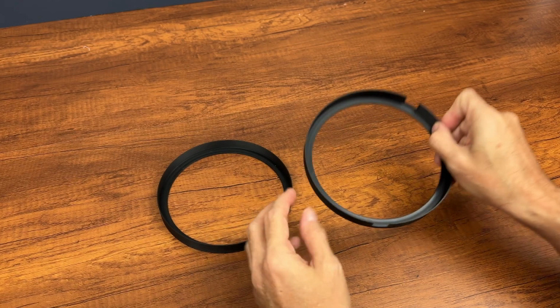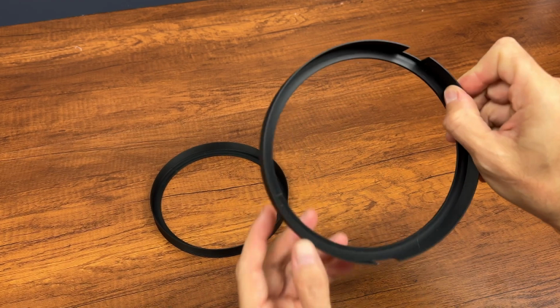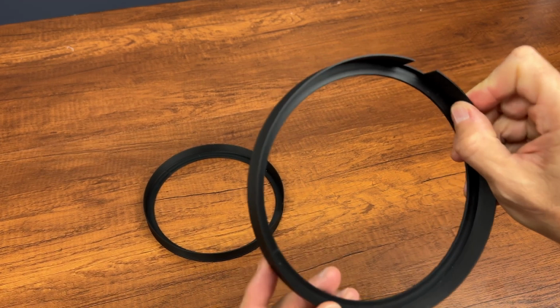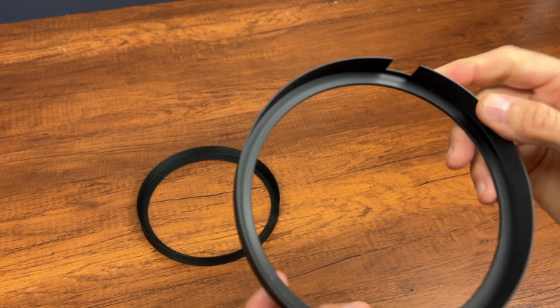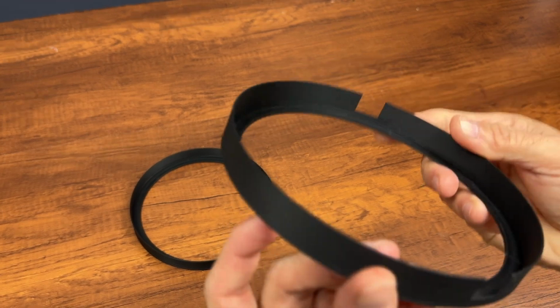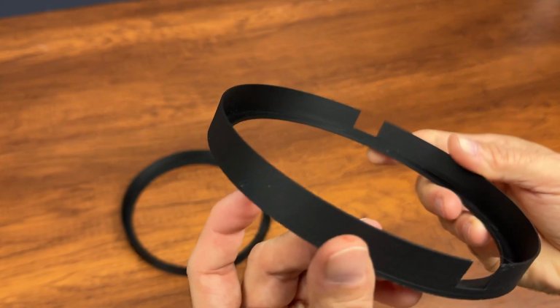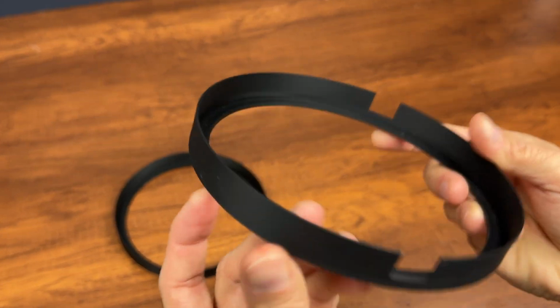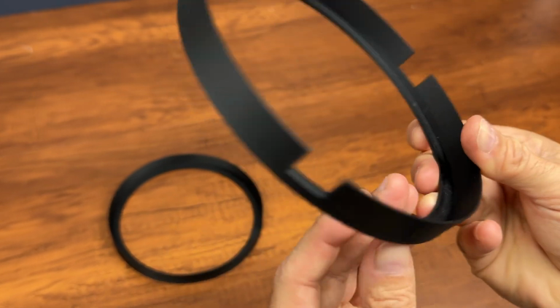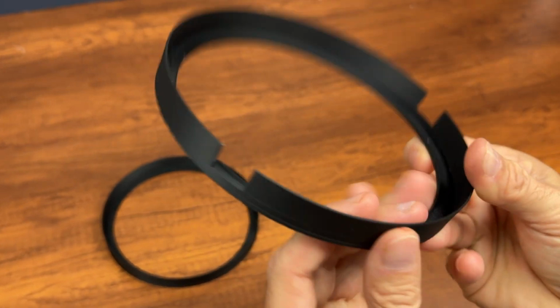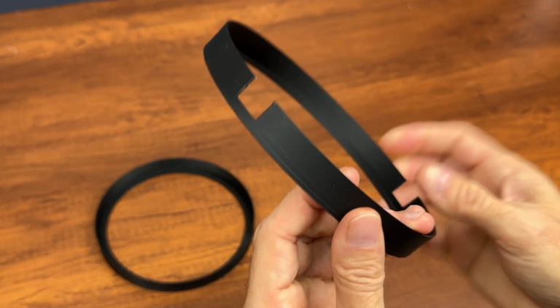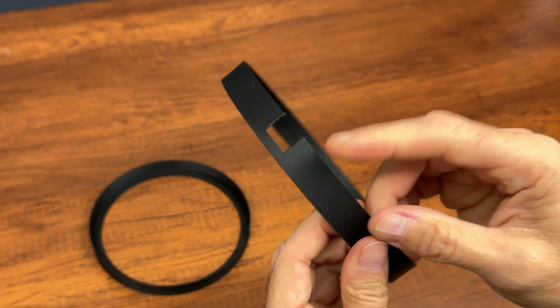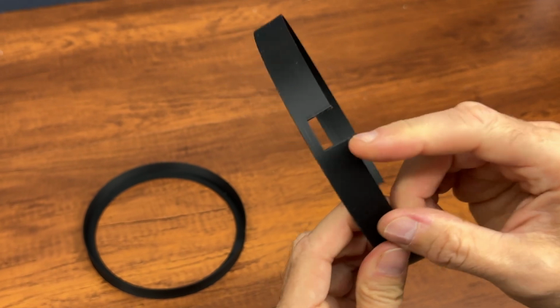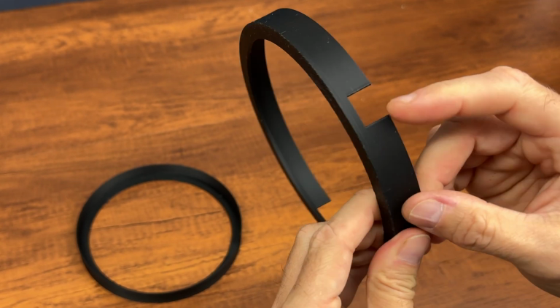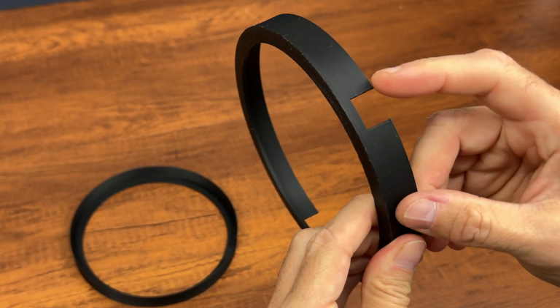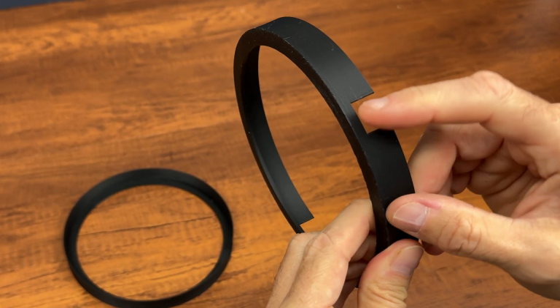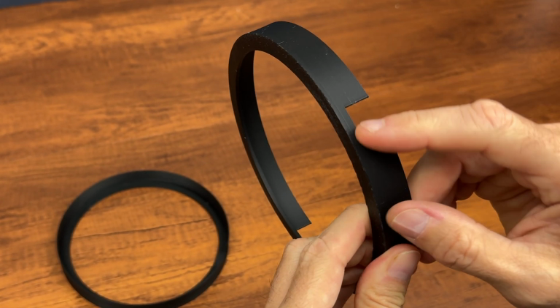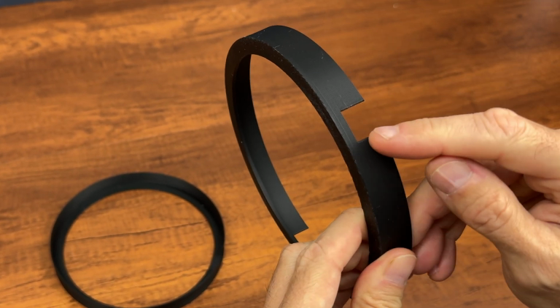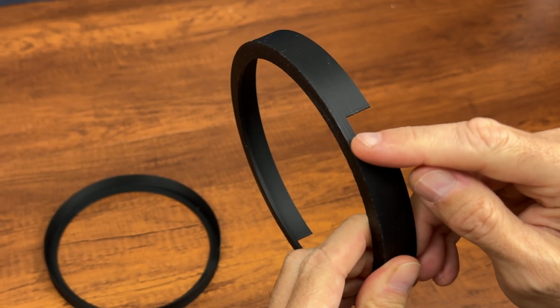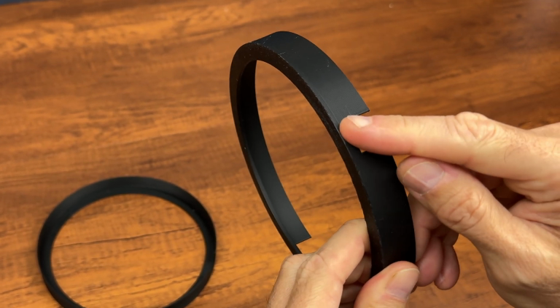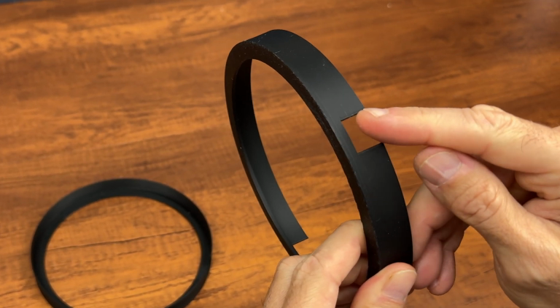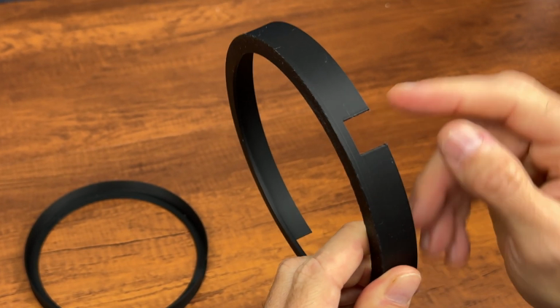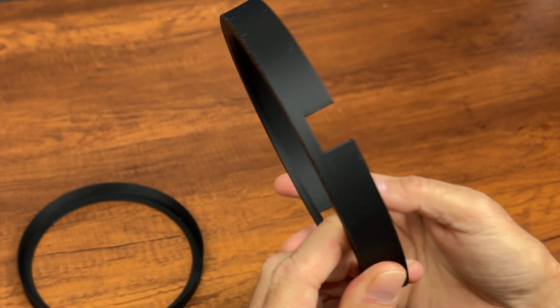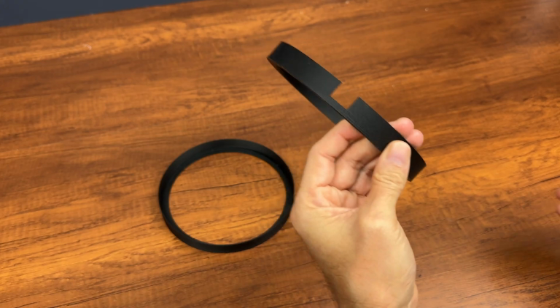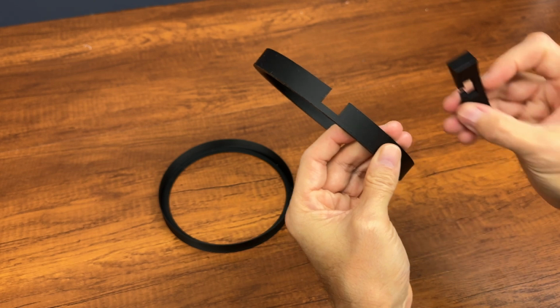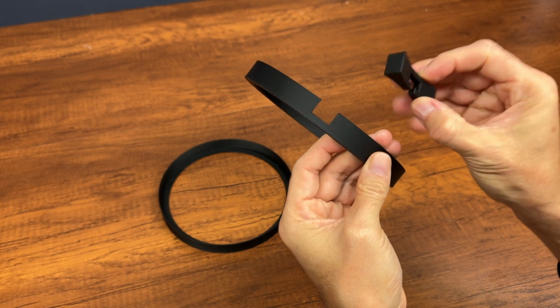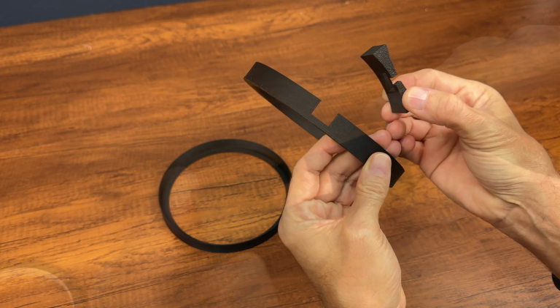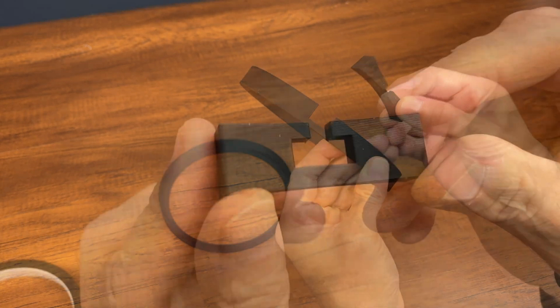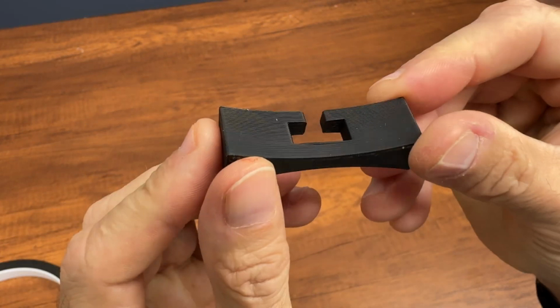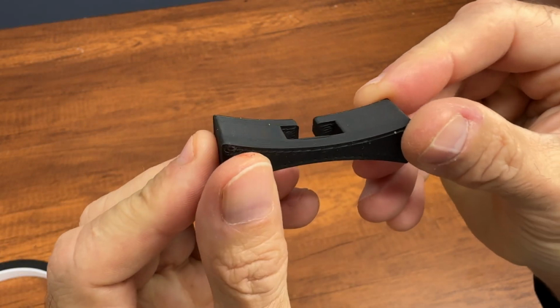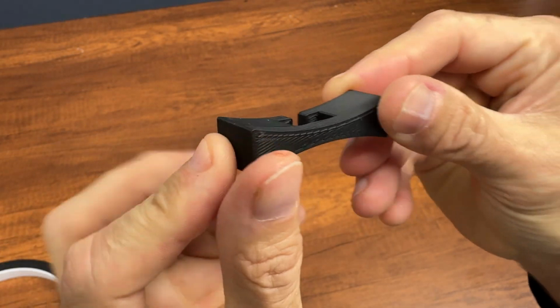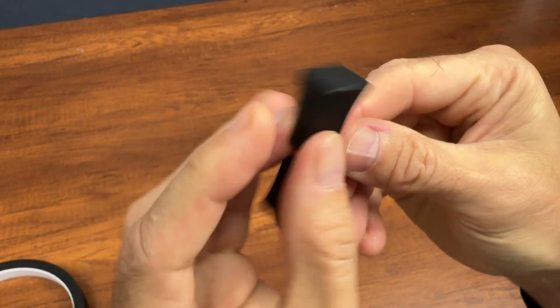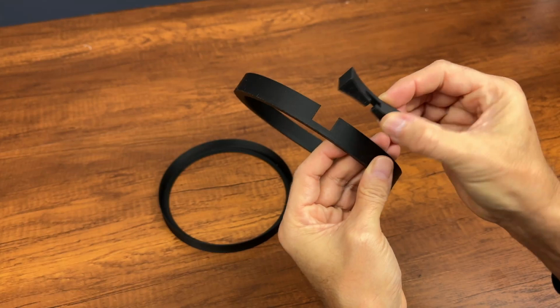This is the ring on which we will put the LED strip, and this window is used to pass the LED strip from one ring to the other. With this part we join the rings.